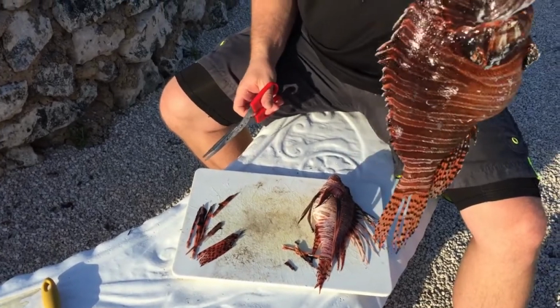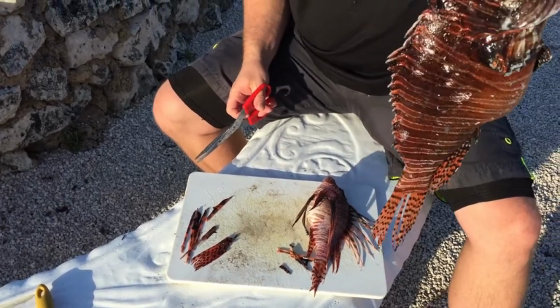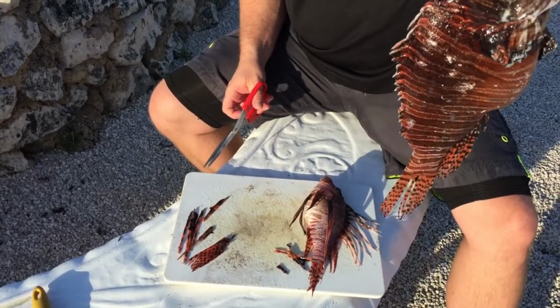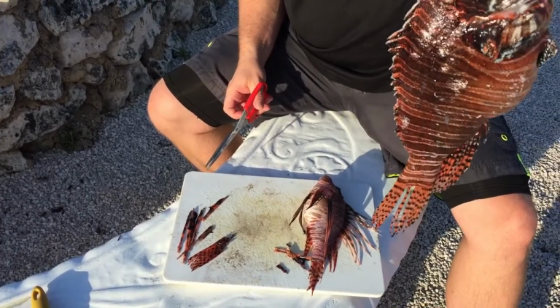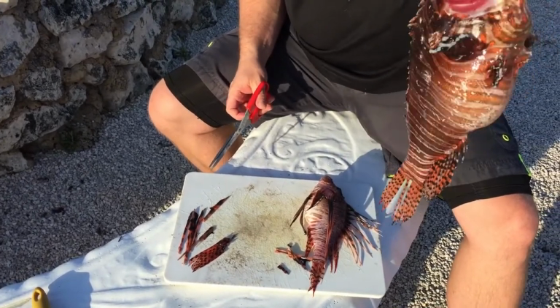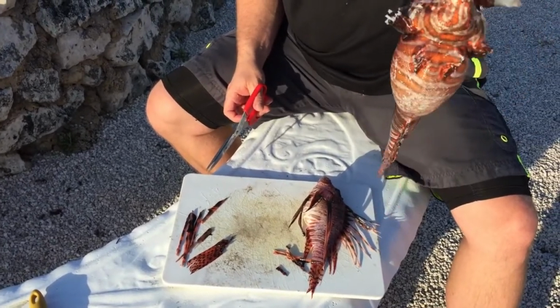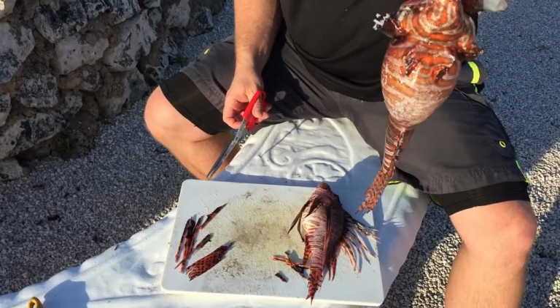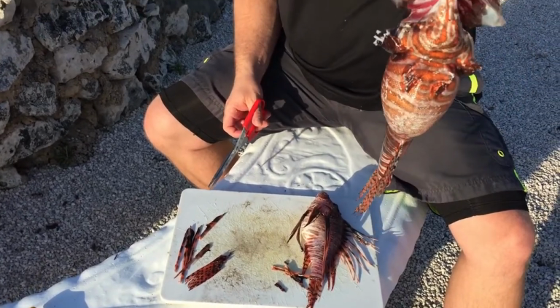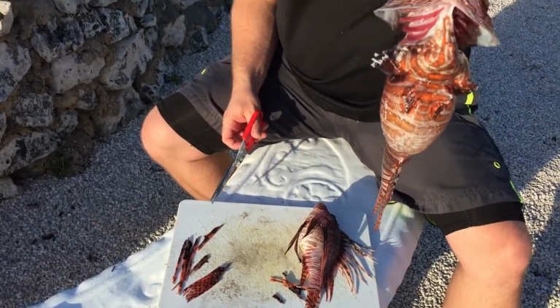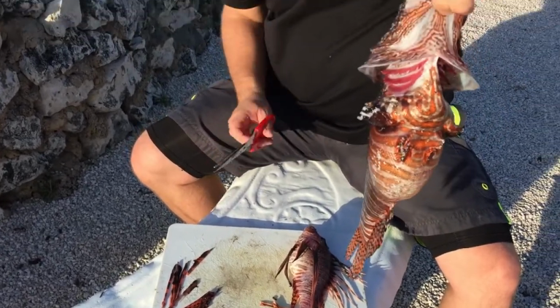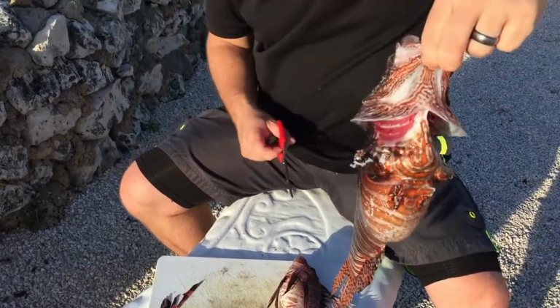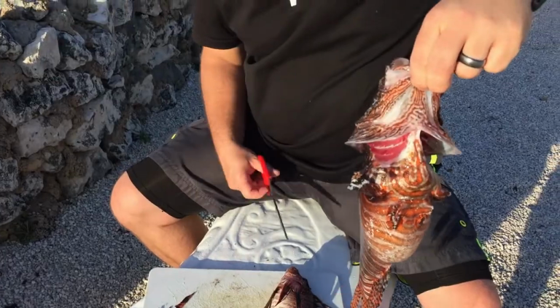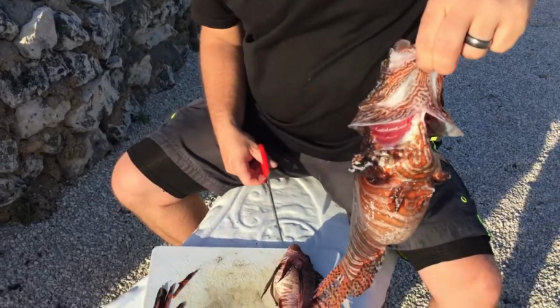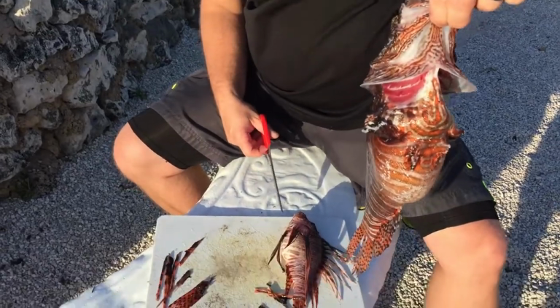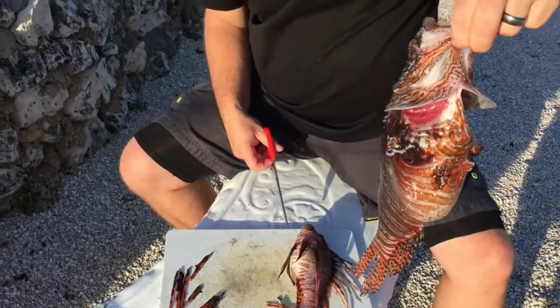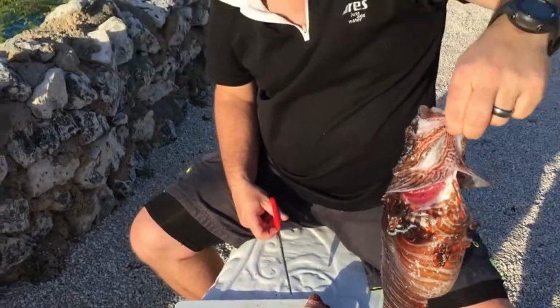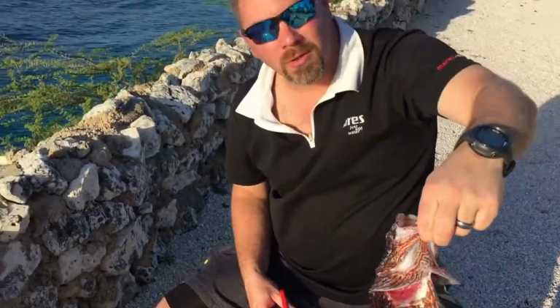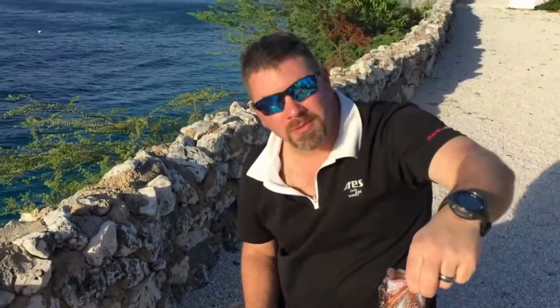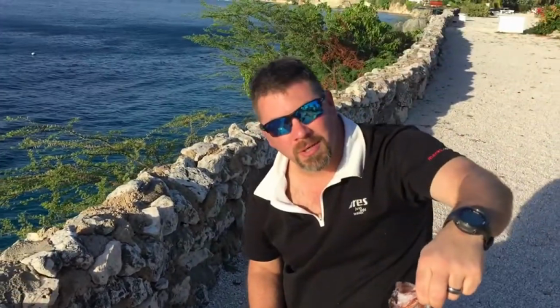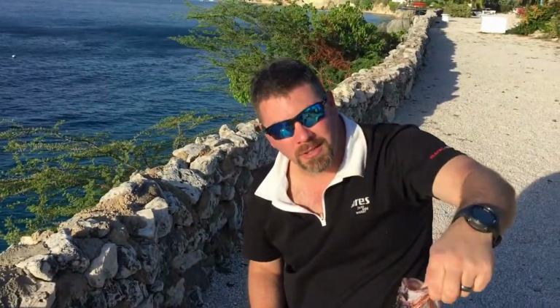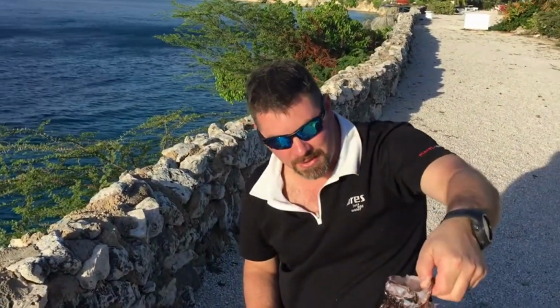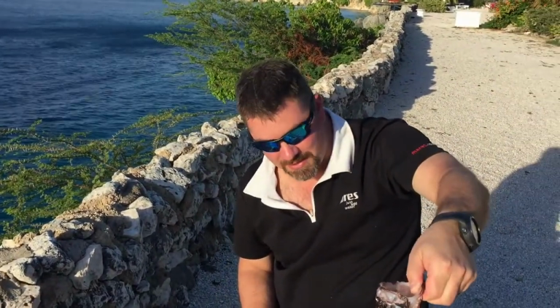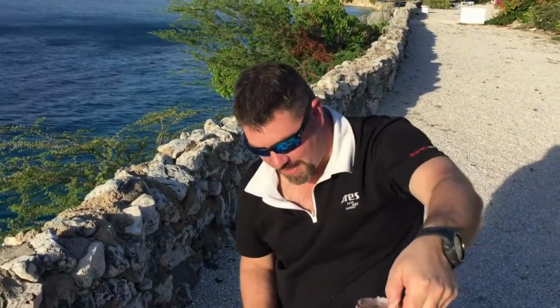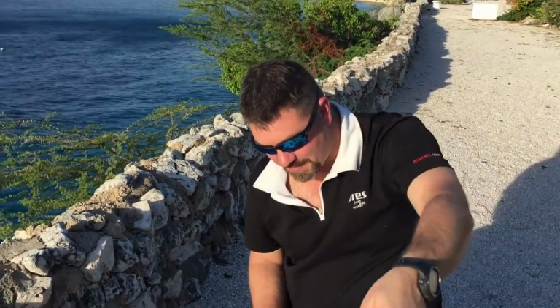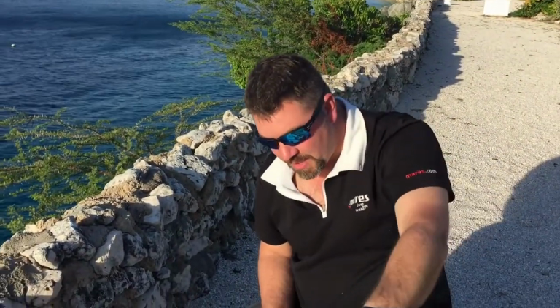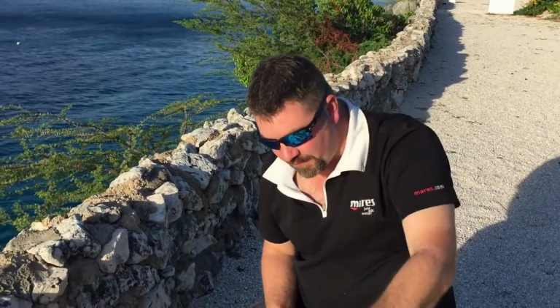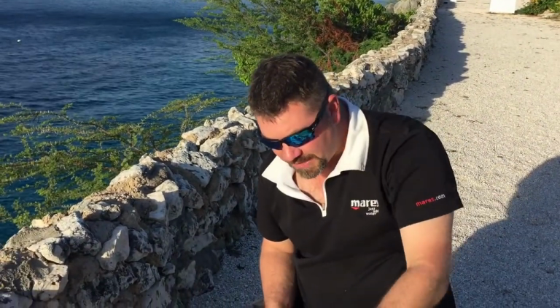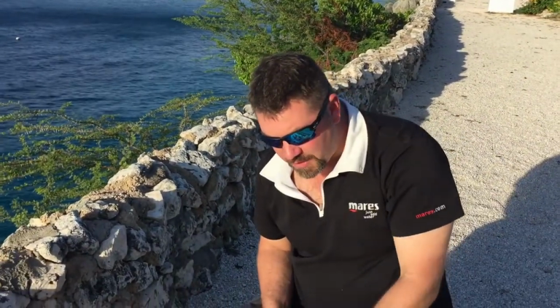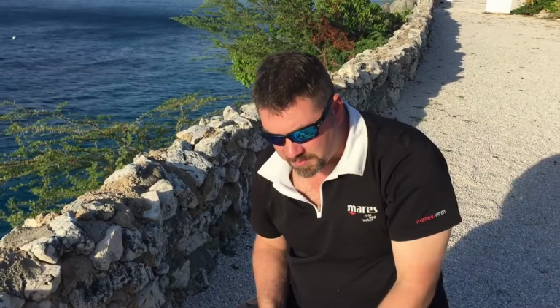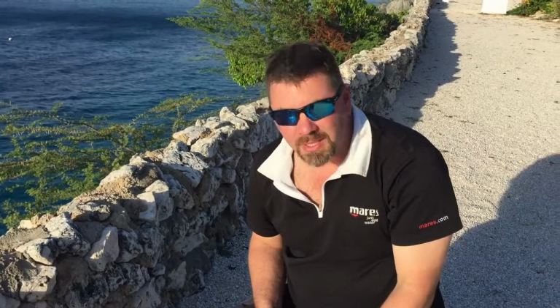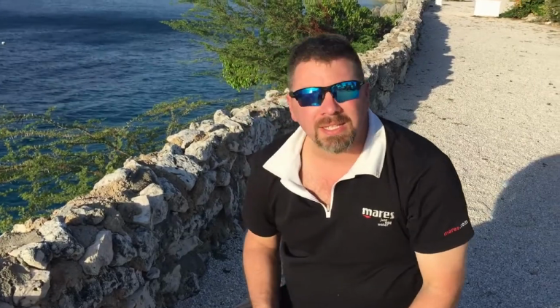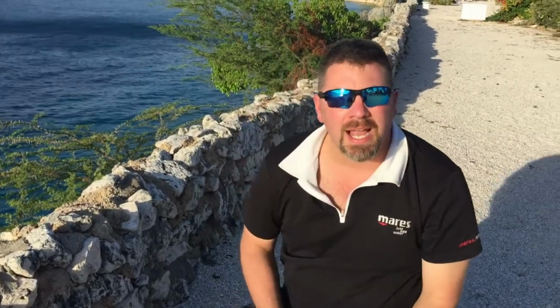Now I'll just gut him out real quick, we're gonna throw him on the grill. I'm gonna be eating real good! So let me get this other one finished up — we're gonna do some really good eating tonight, guys.